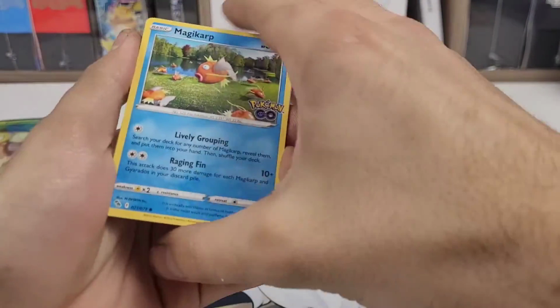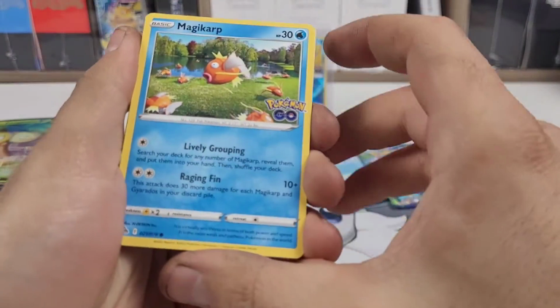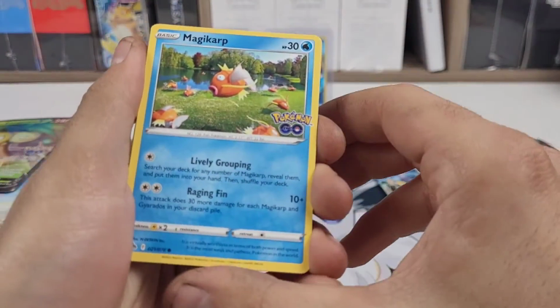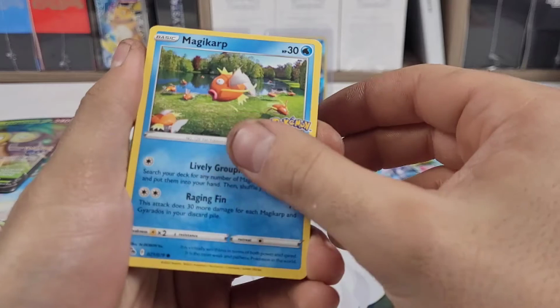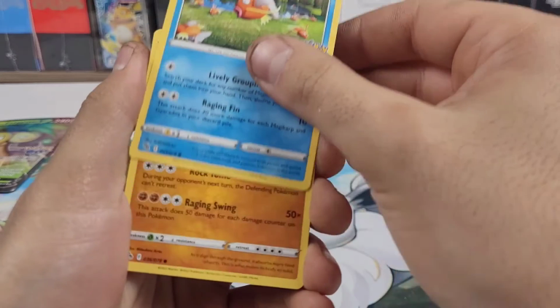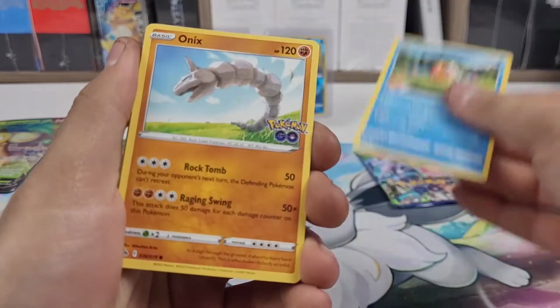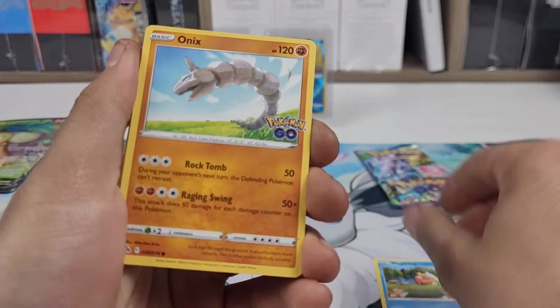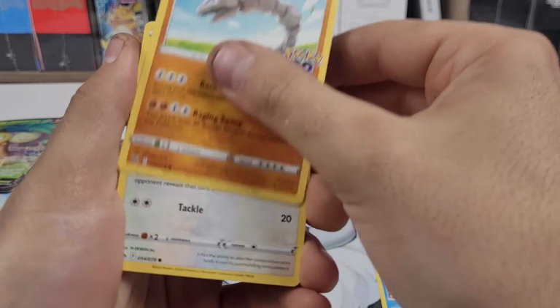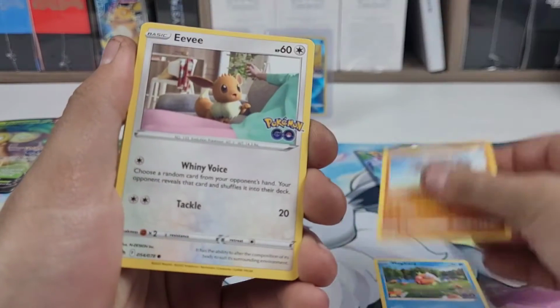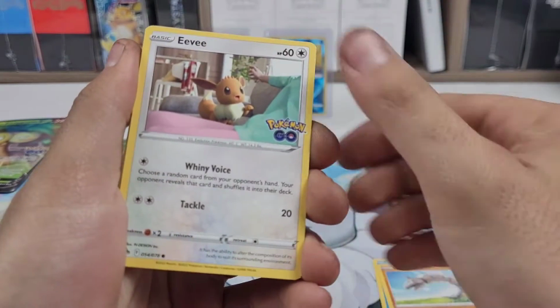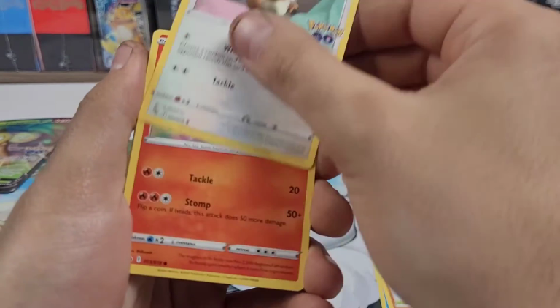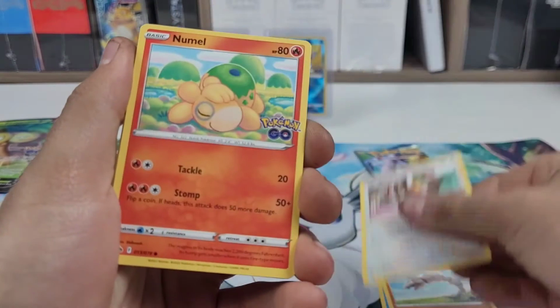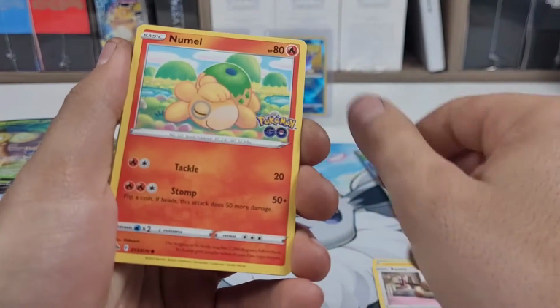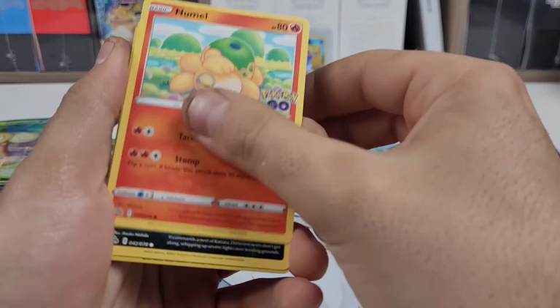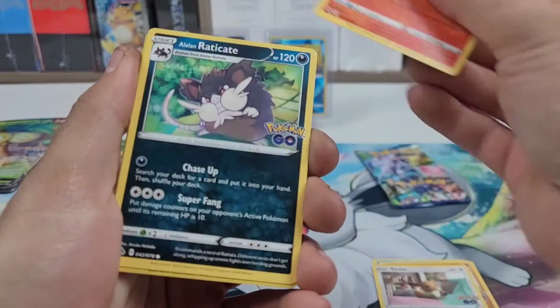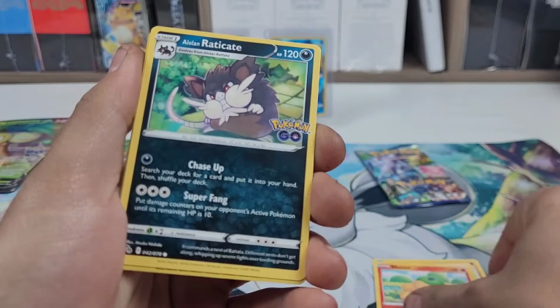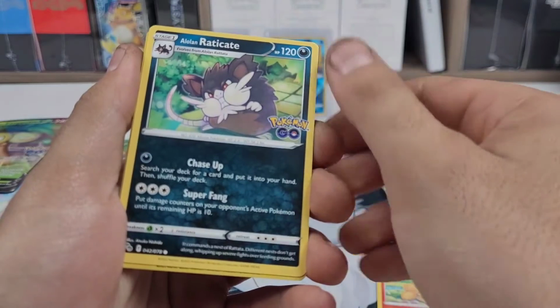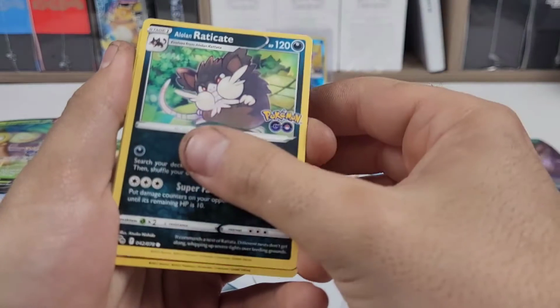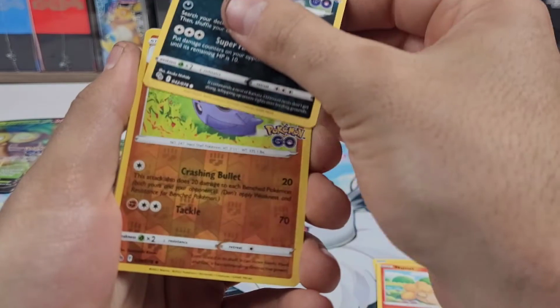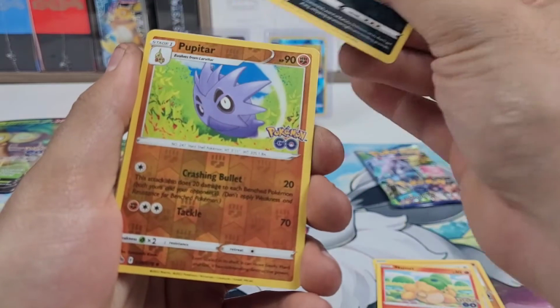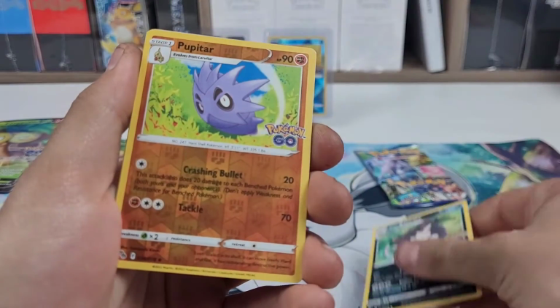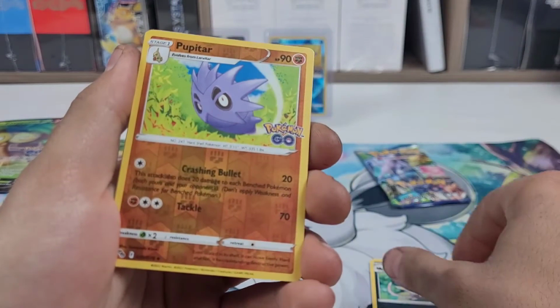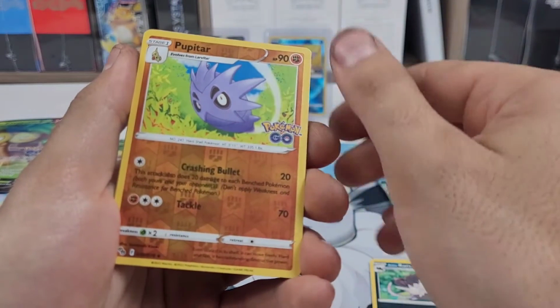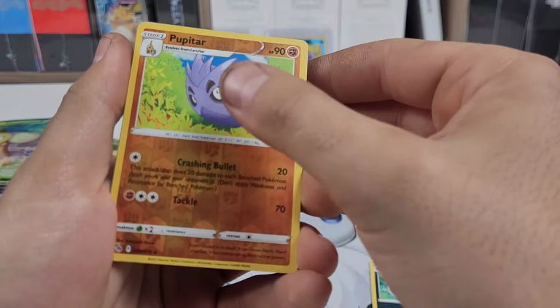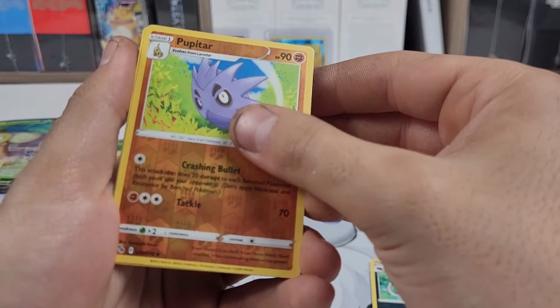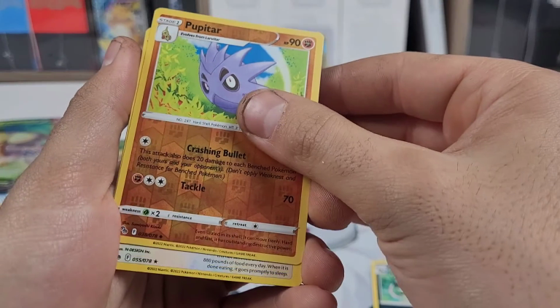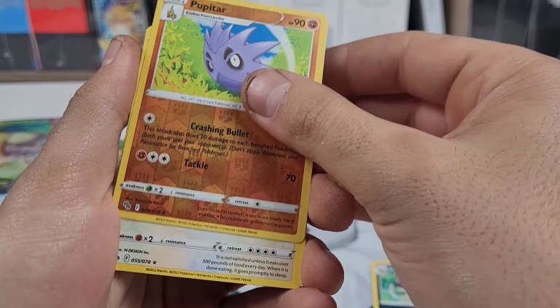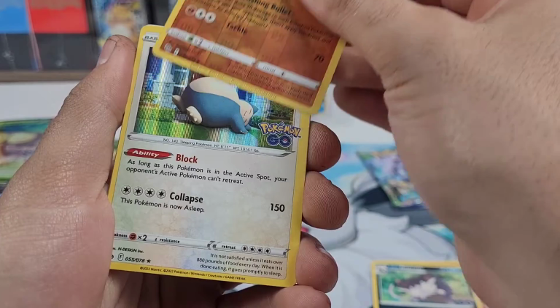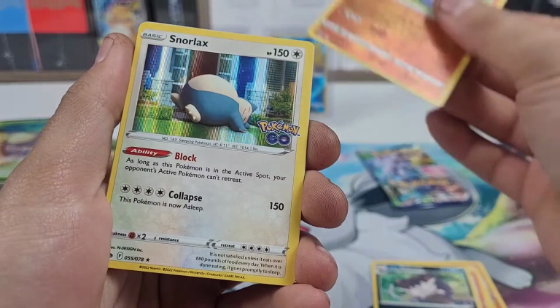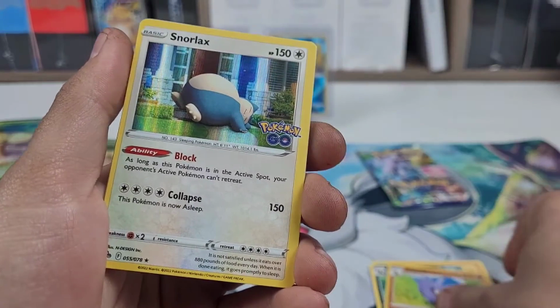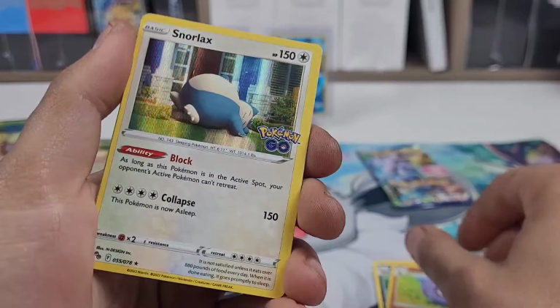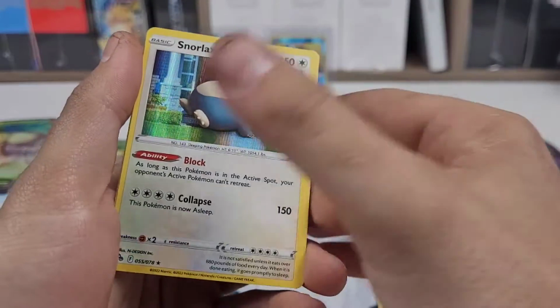Magikarp, Onix, Eevee, Slowpoke, Electrode — Pupitar reverse — and a Snorlax holo.